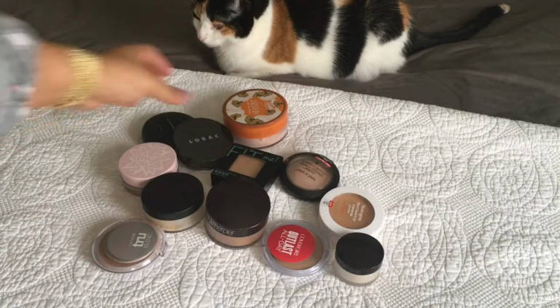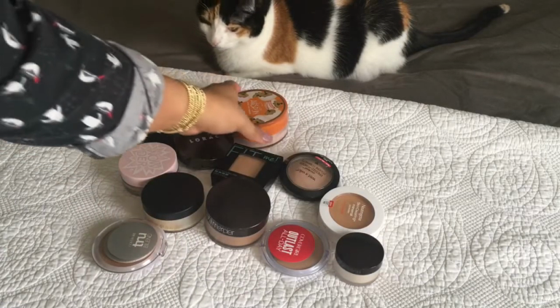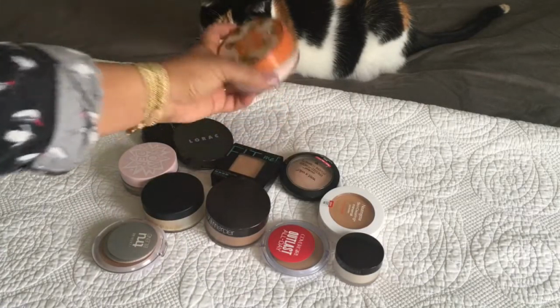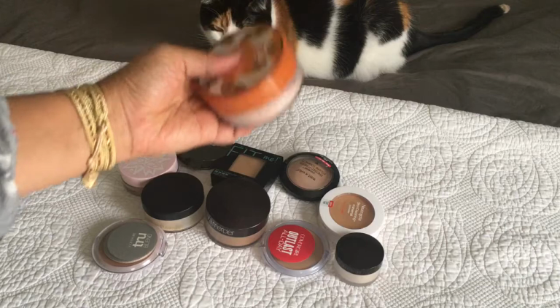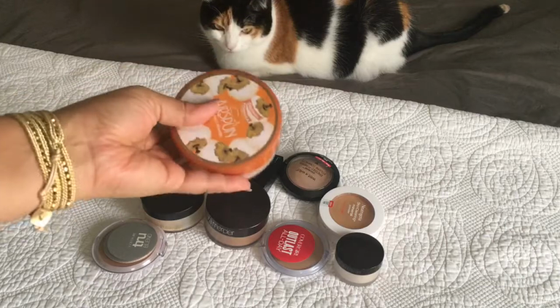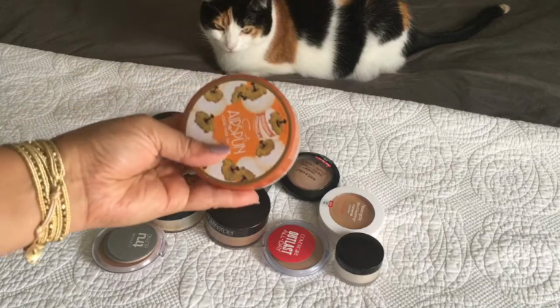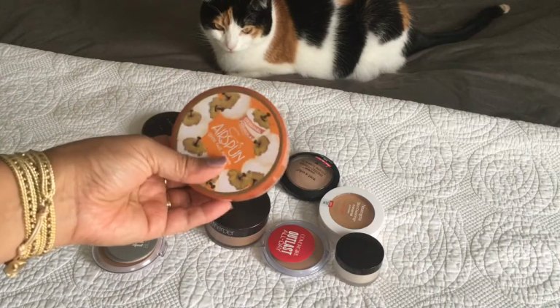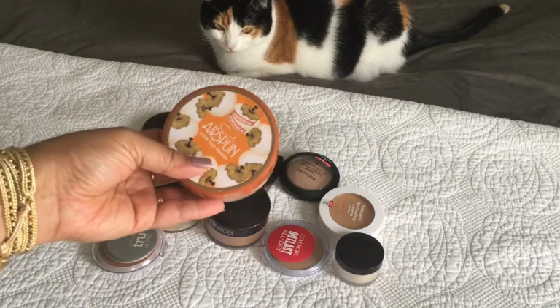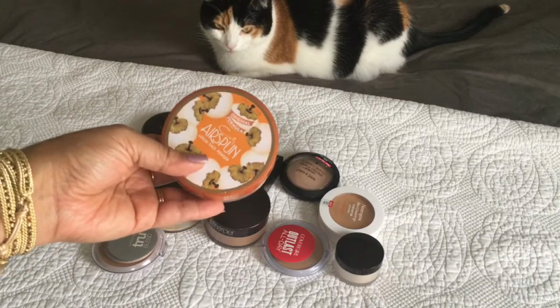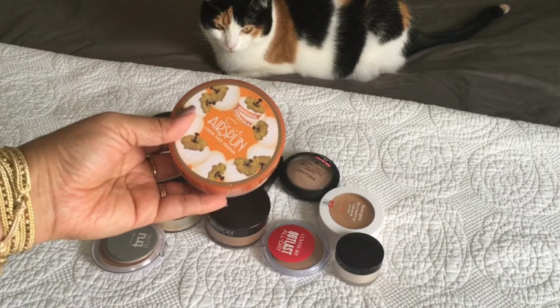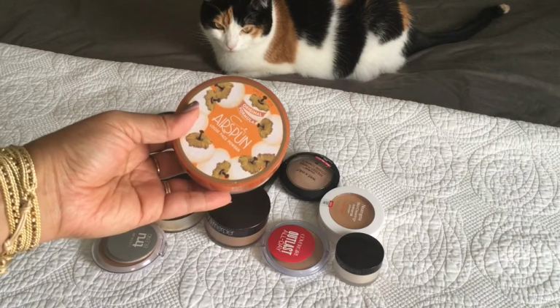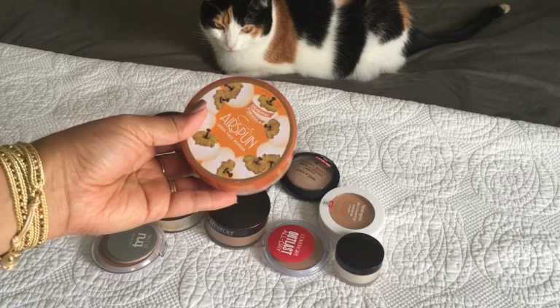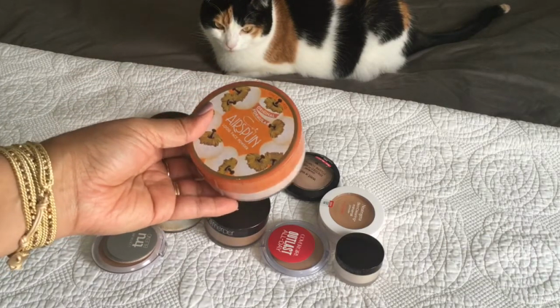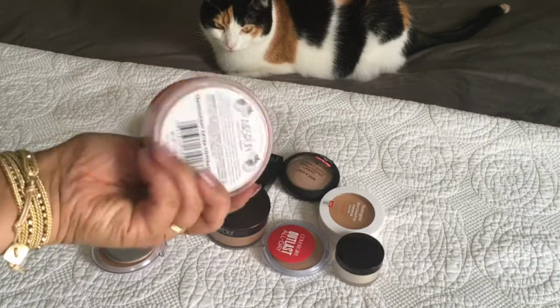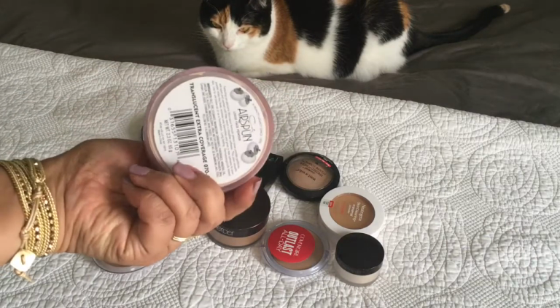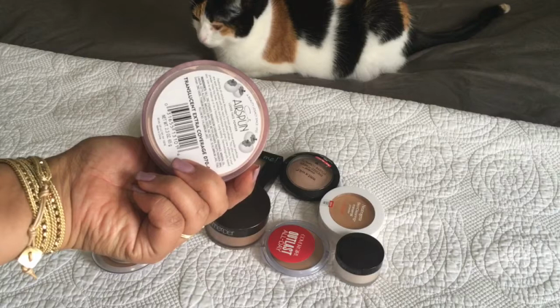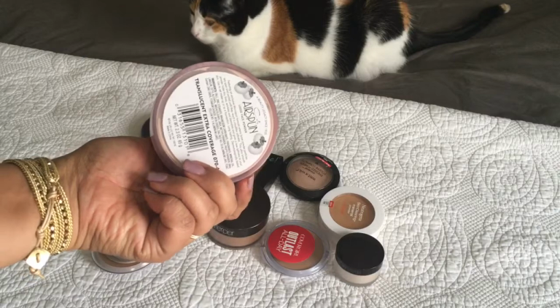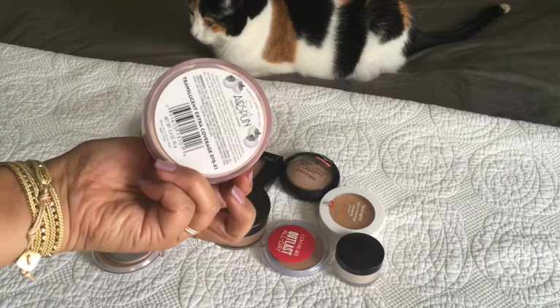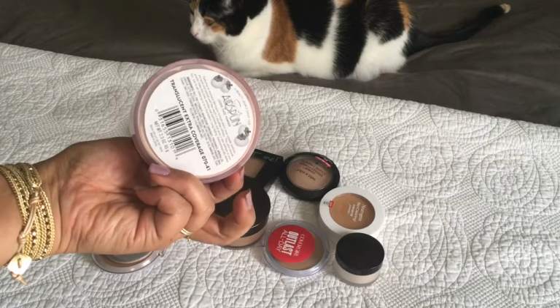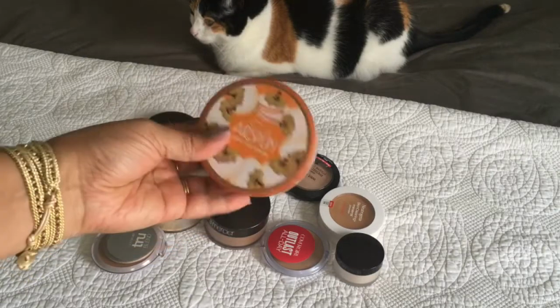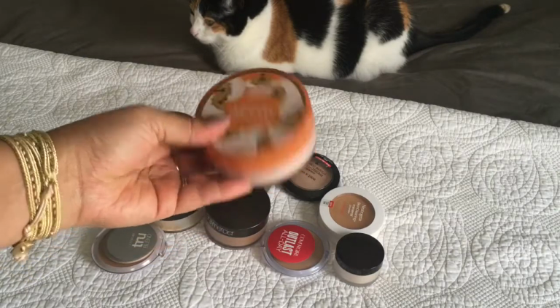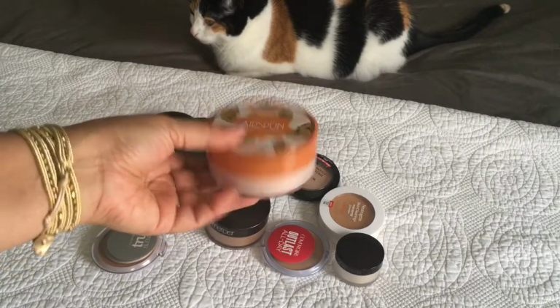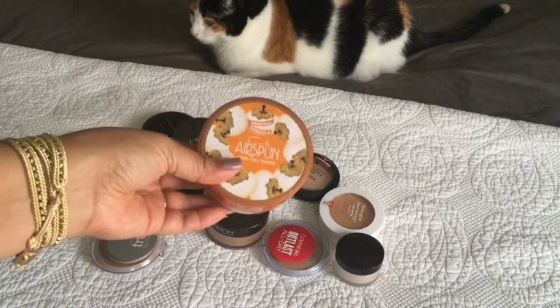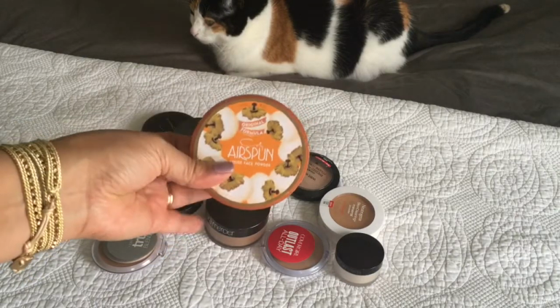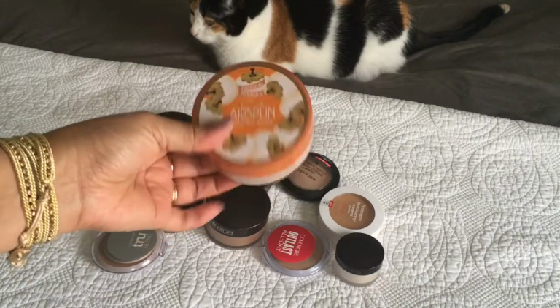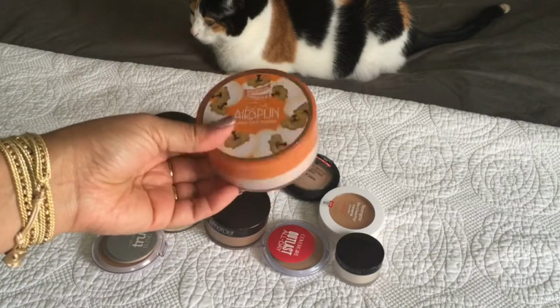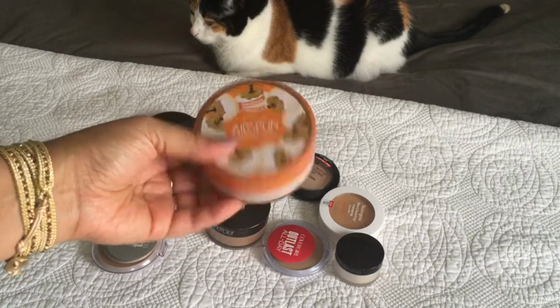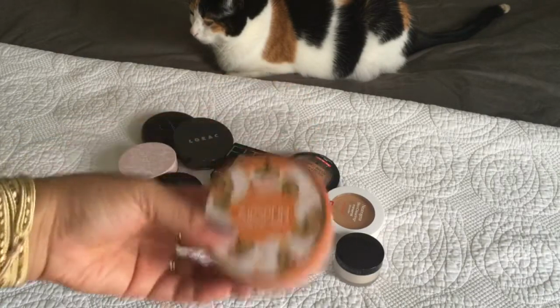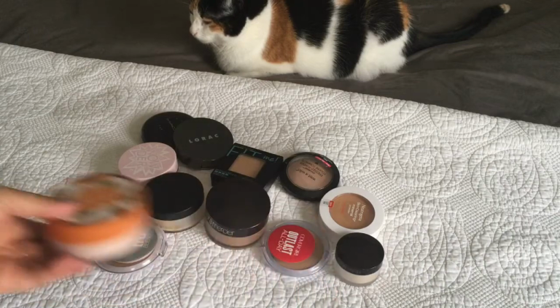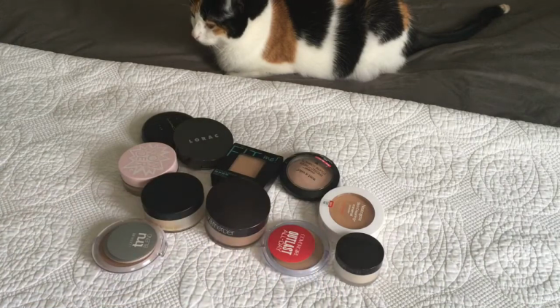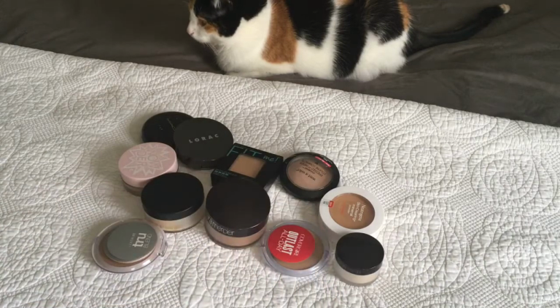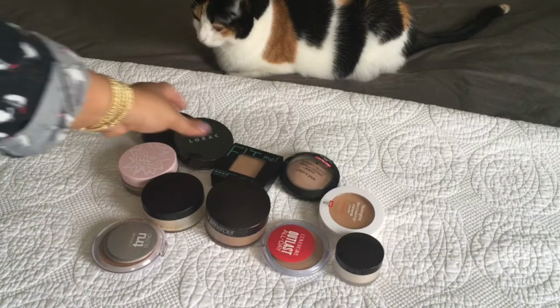This is my Cody Airspun. I love this — it reminds me of my grandmother. This is the original translucent extra coverage. I'm a big fan of this, it's like a ride-or-die. I'm gonna keep that.